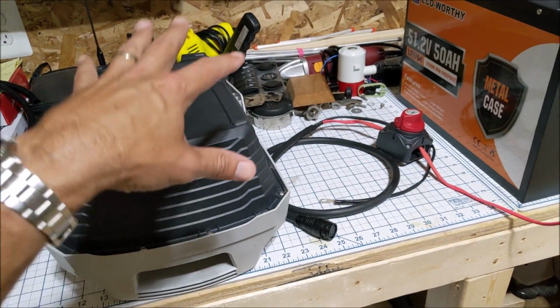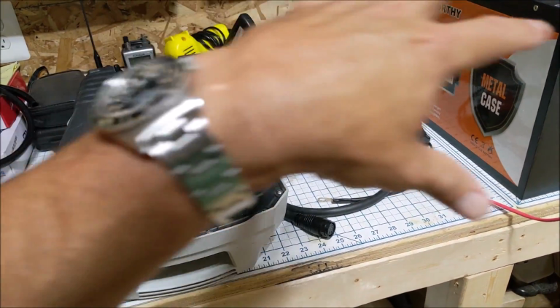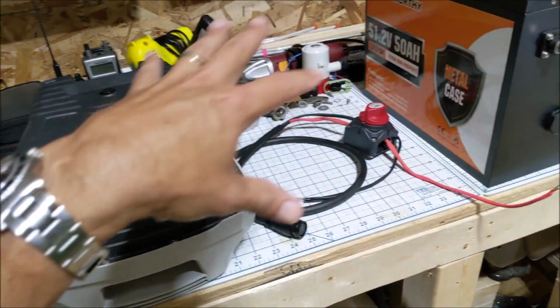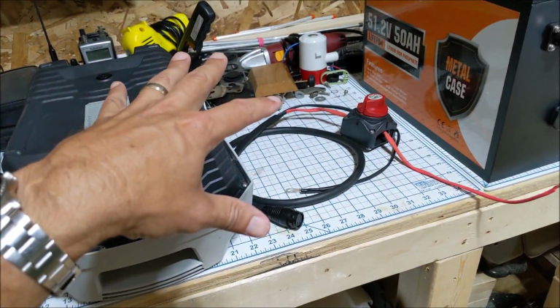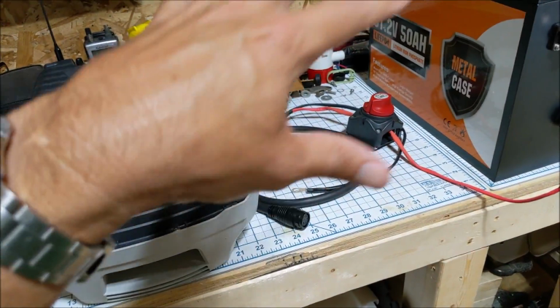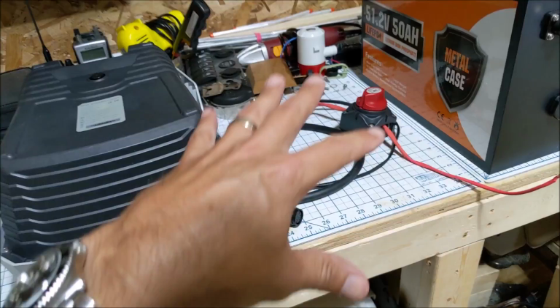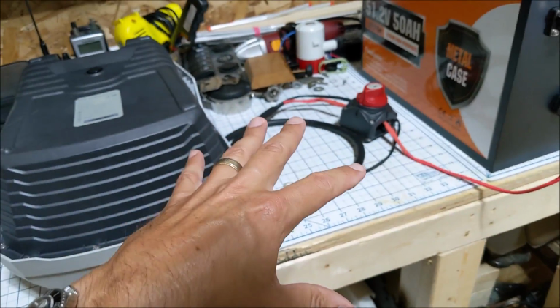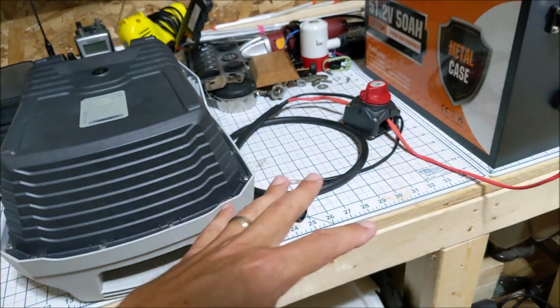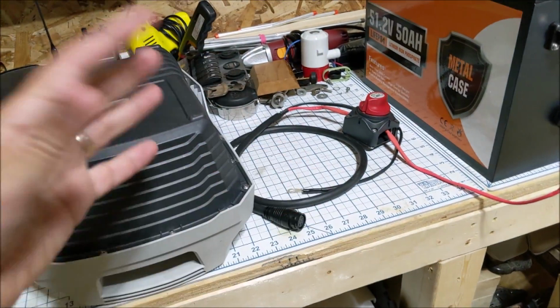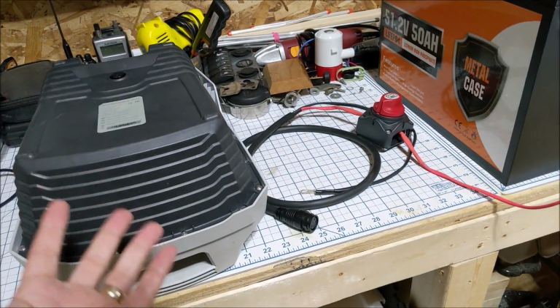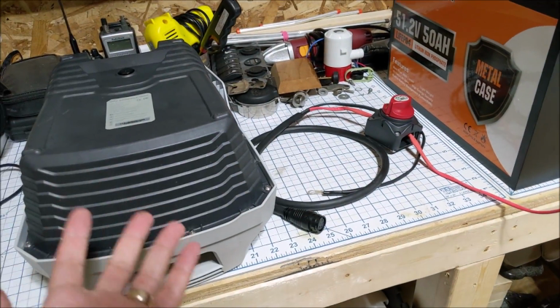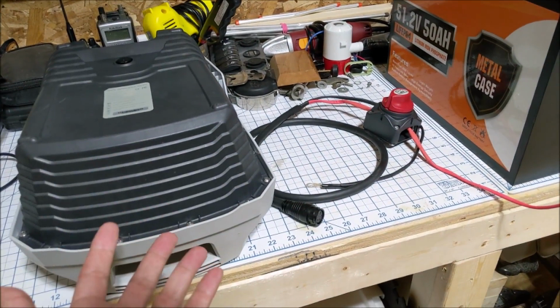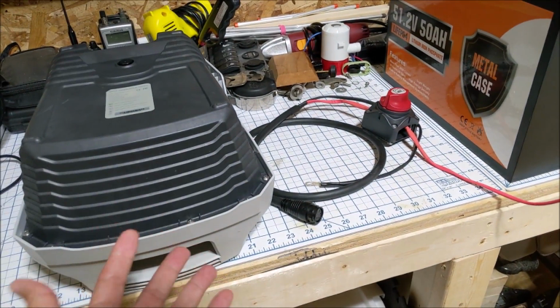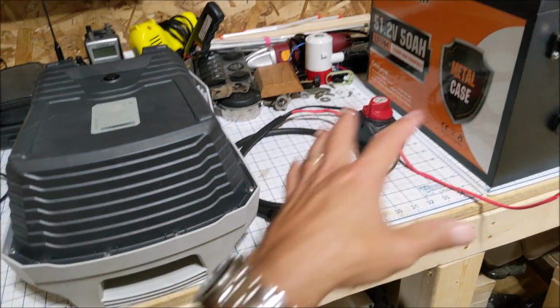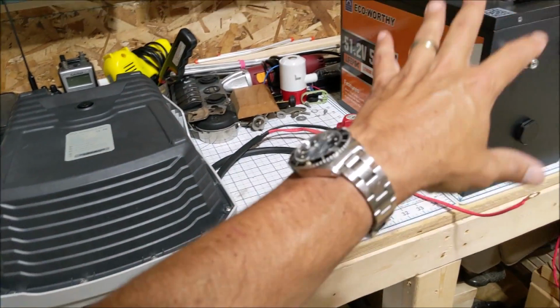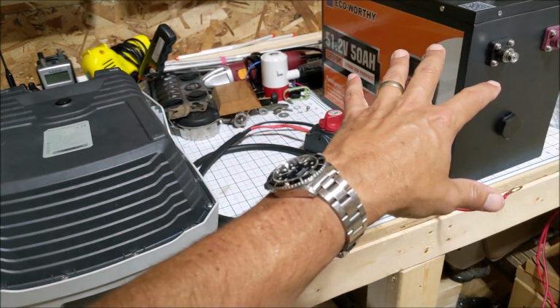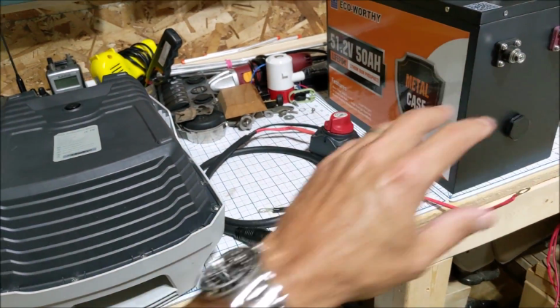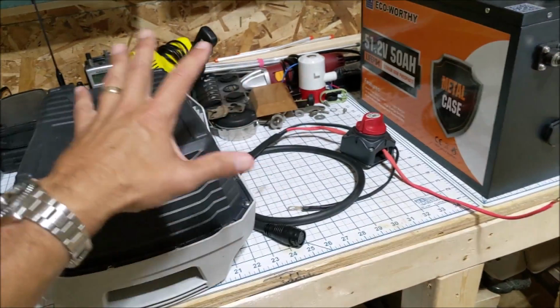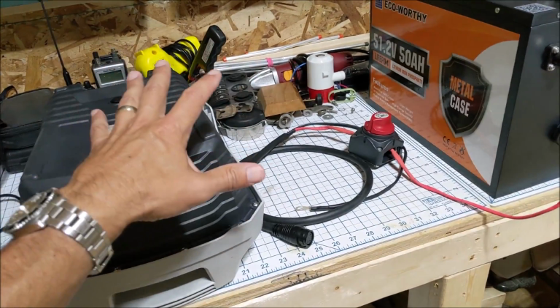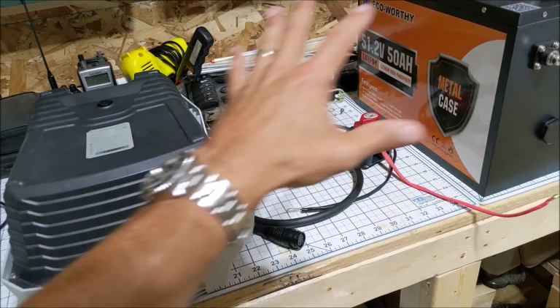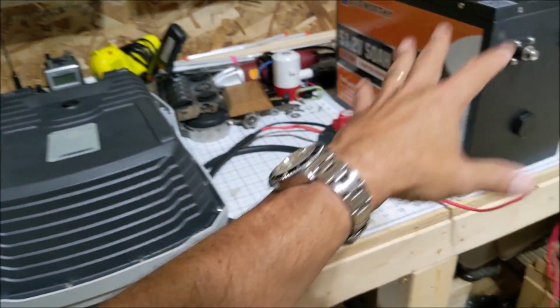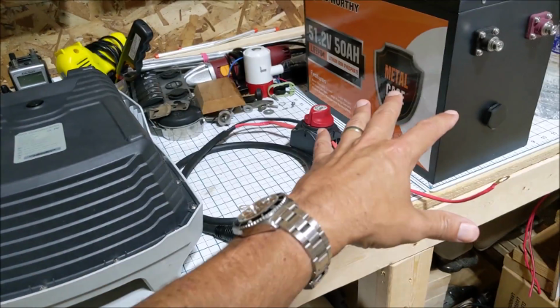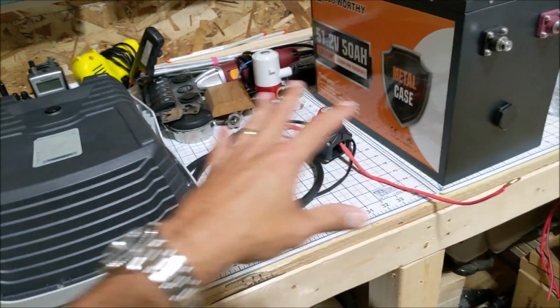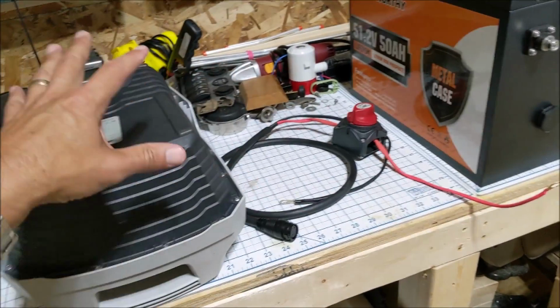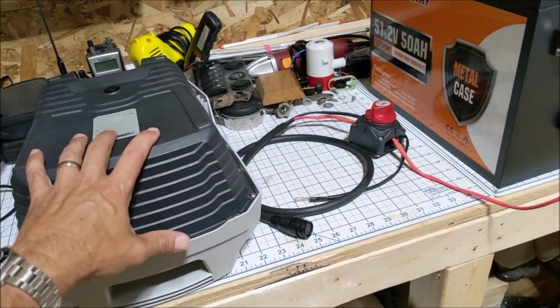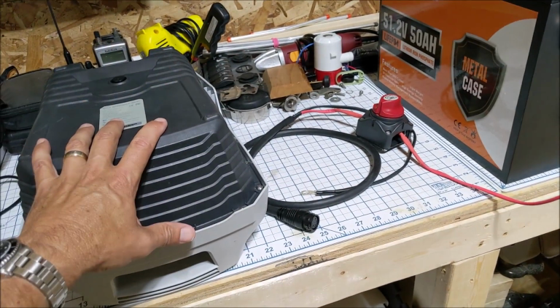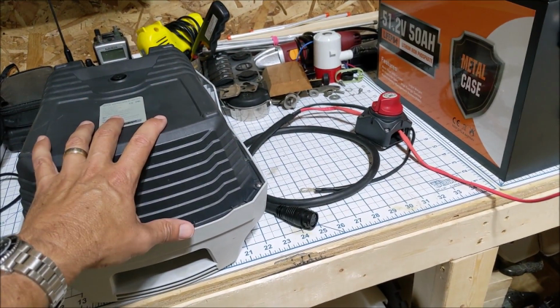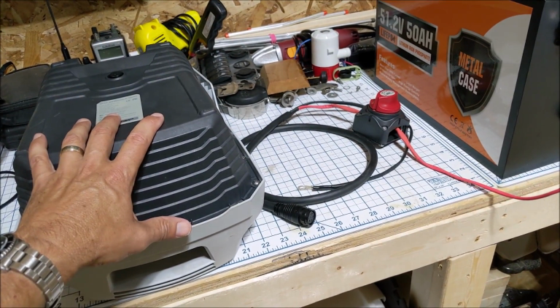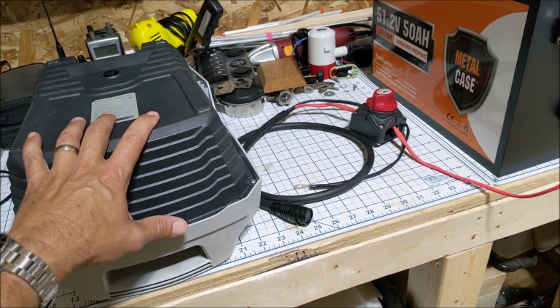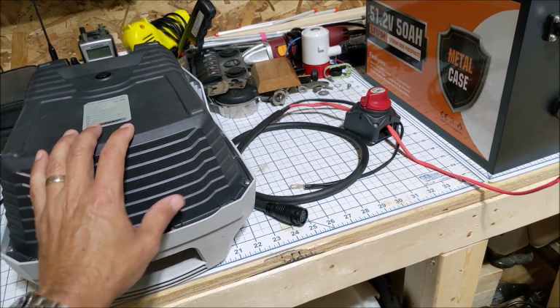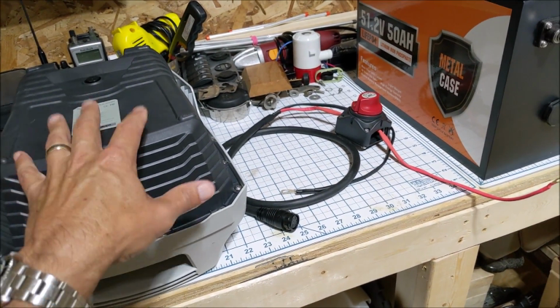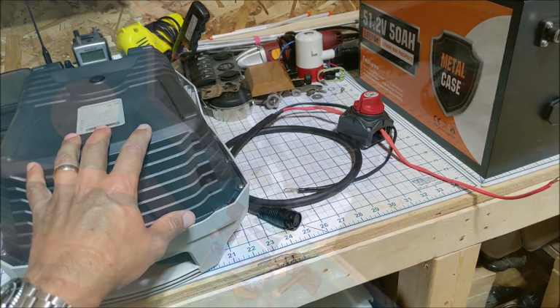Another nice thing about this setup is we've got a backup as well. We can run the larger battery, and if we run it dry, we can still run the stock battery afterward.